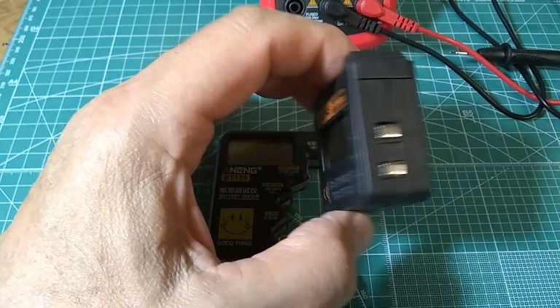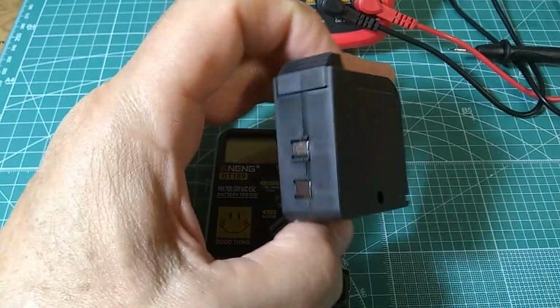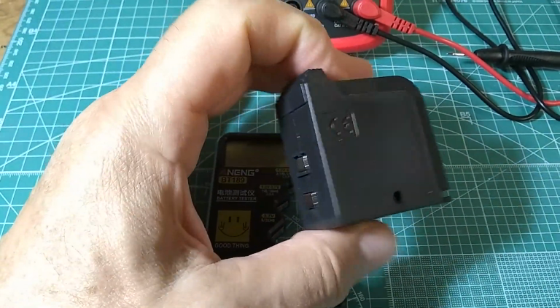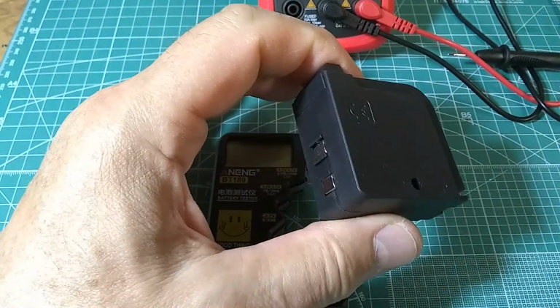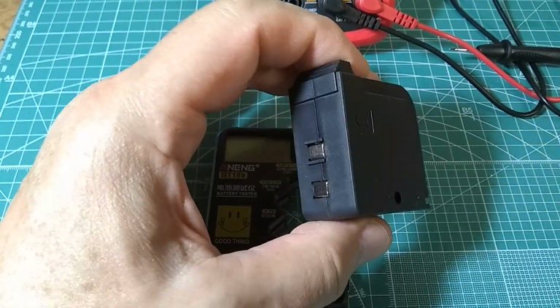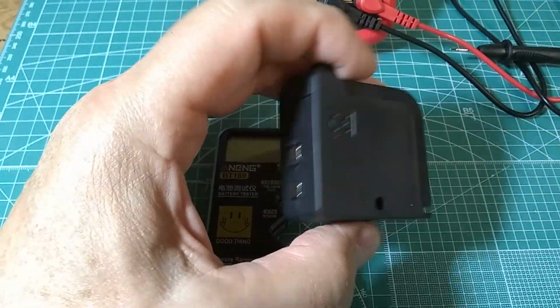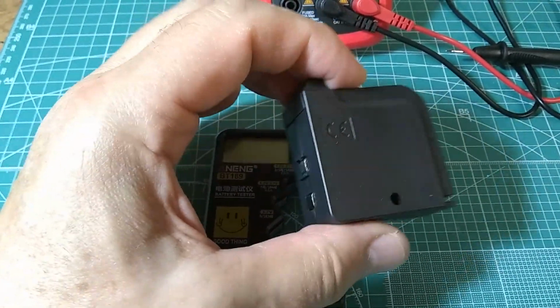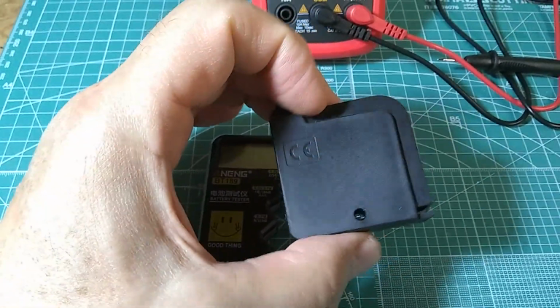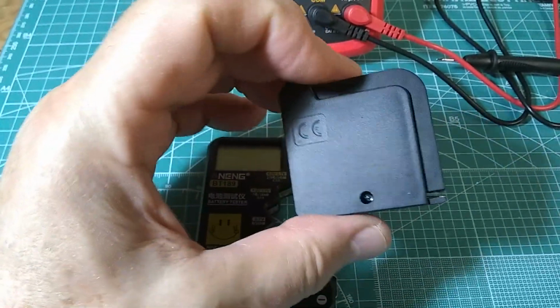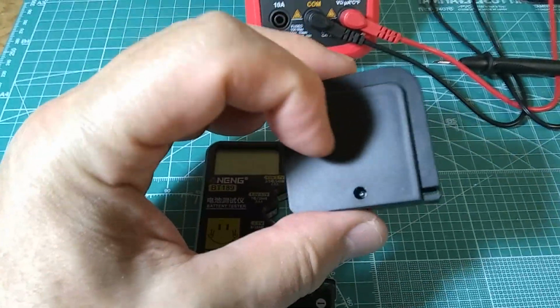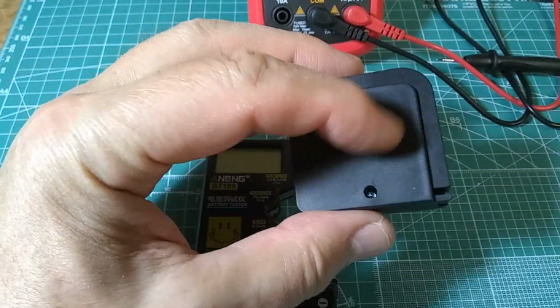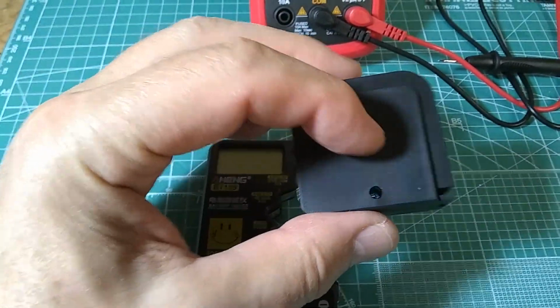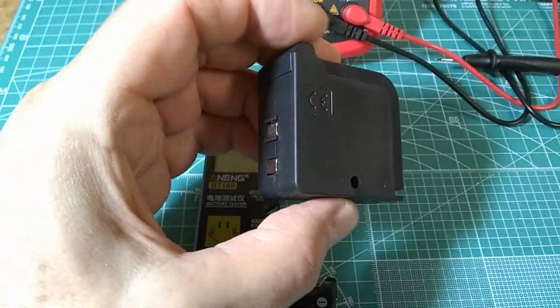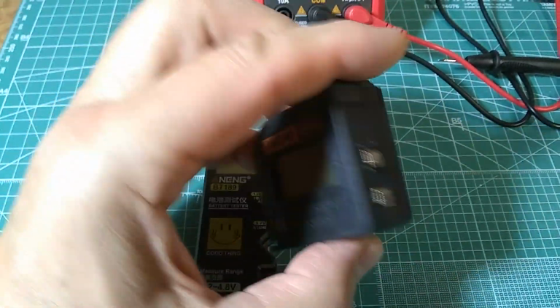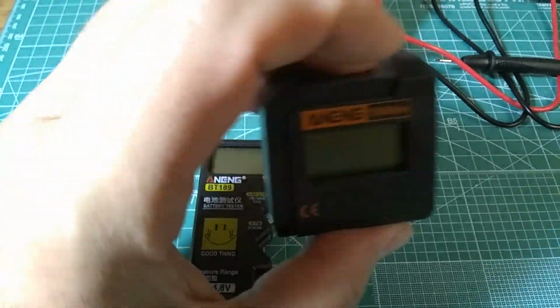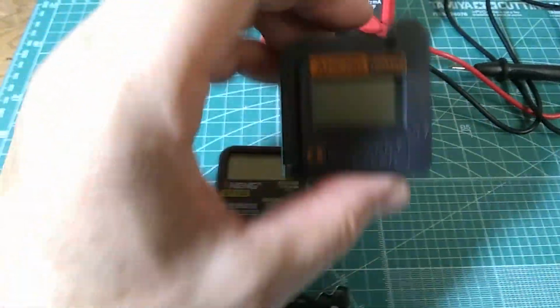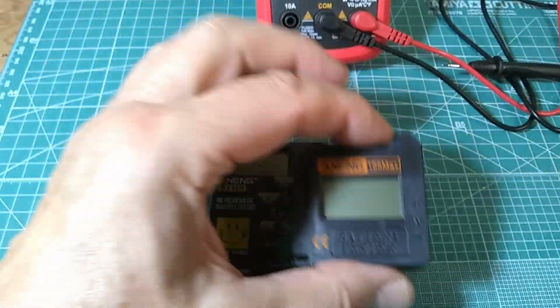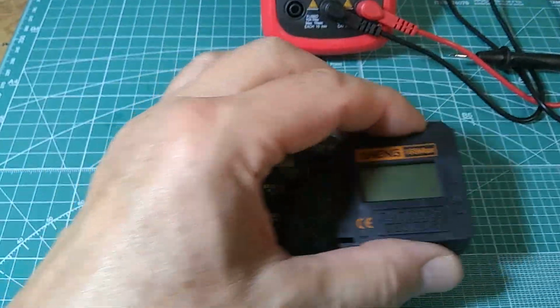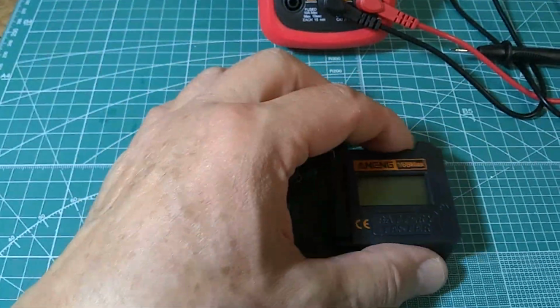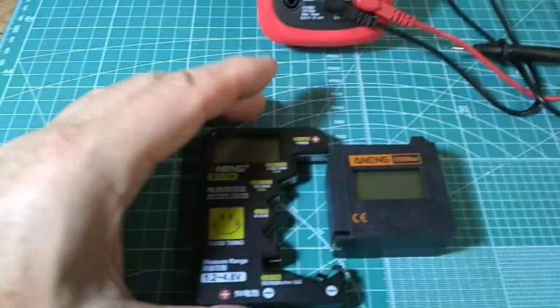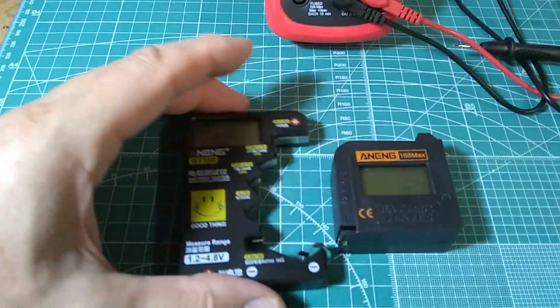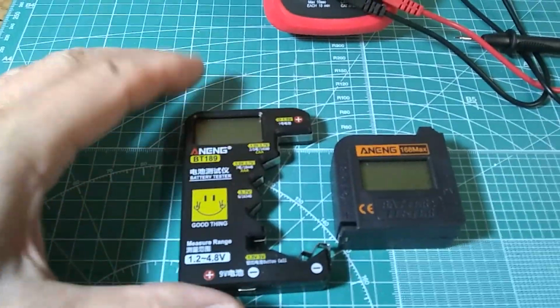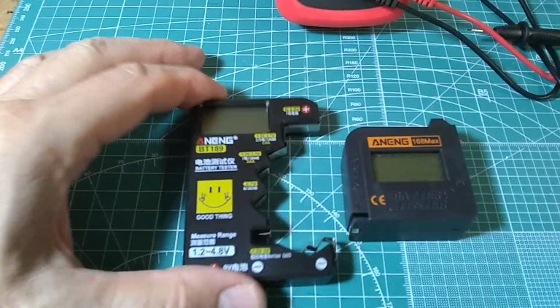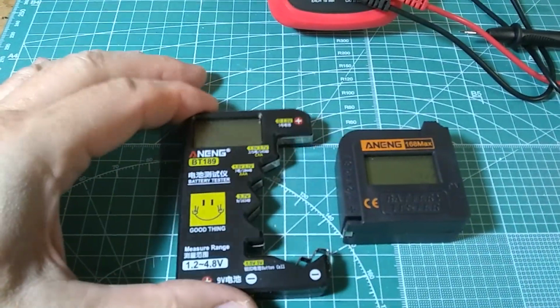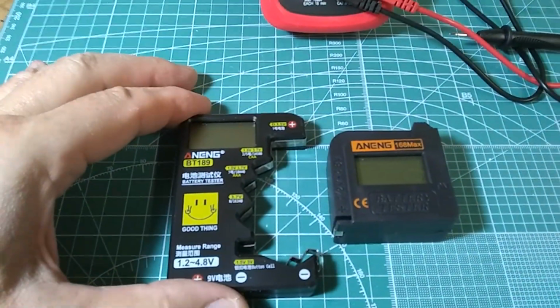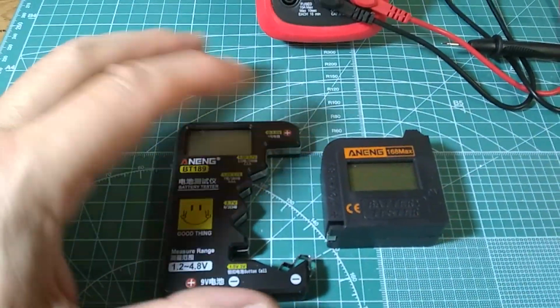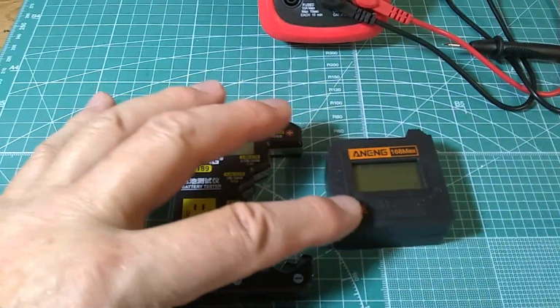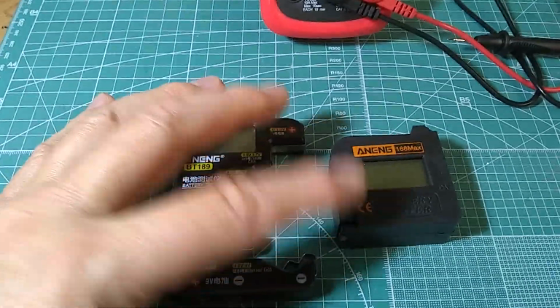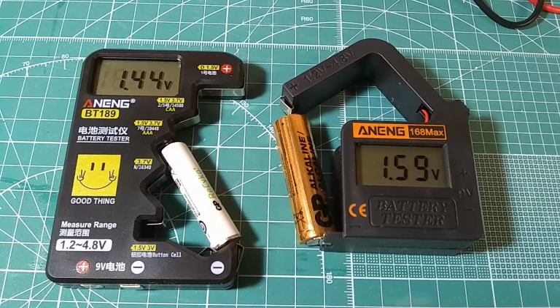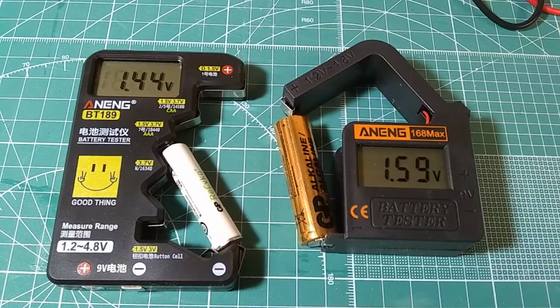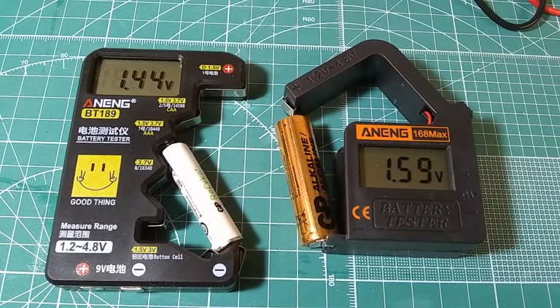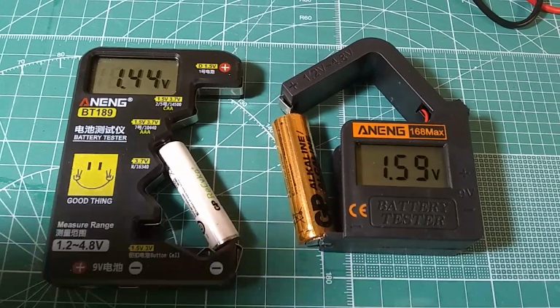If you're looking for a digital battery tester, what I'm going to do is attach a magnet on the back so I can stick it somewhere handy and convenient, and never worry about misplacing it. Here's the demonstration.